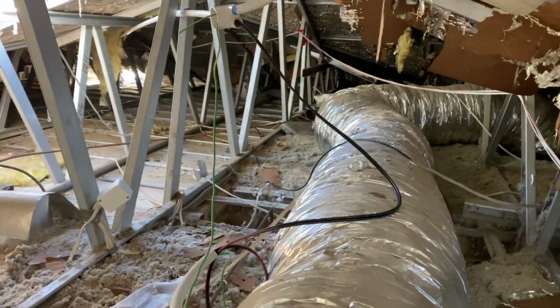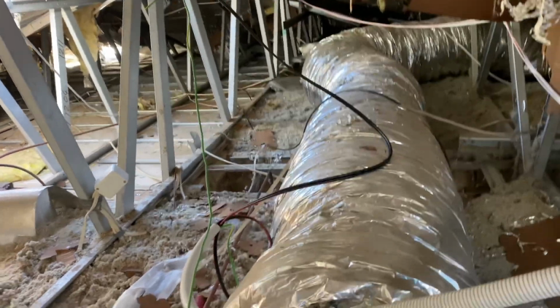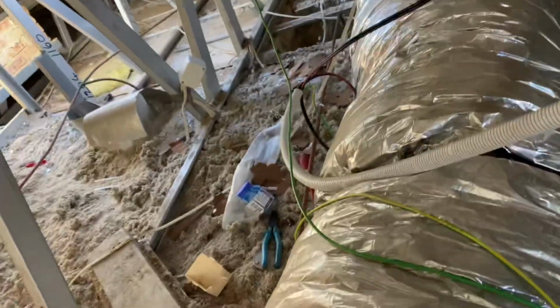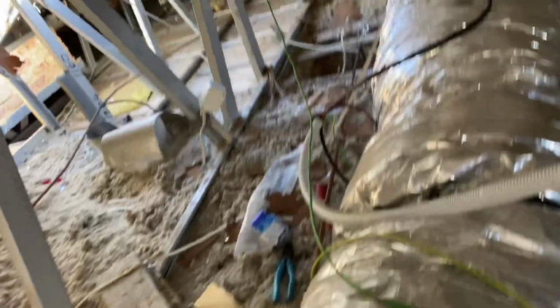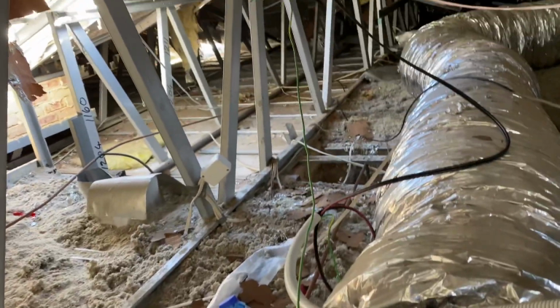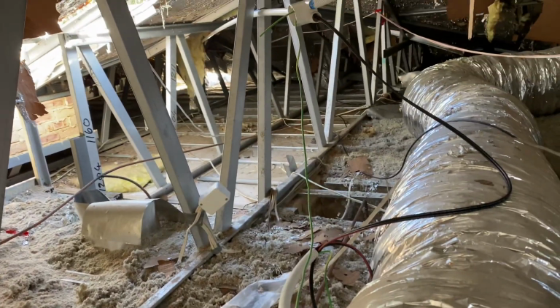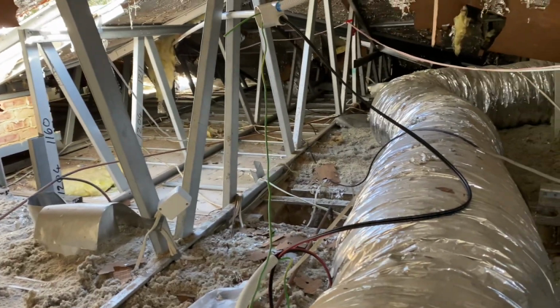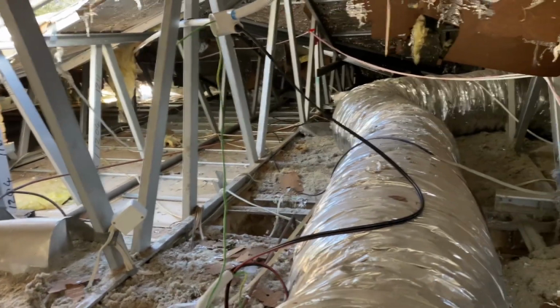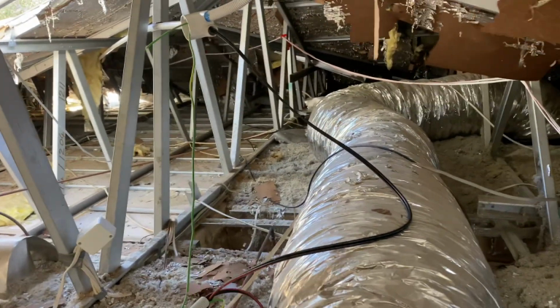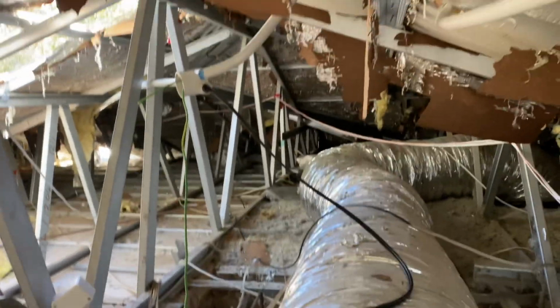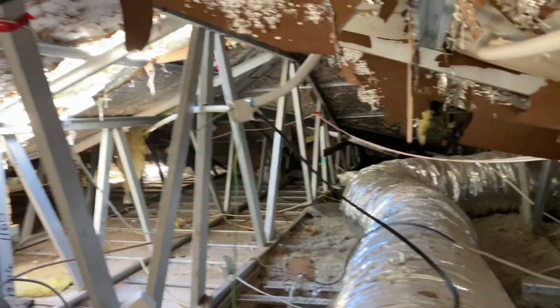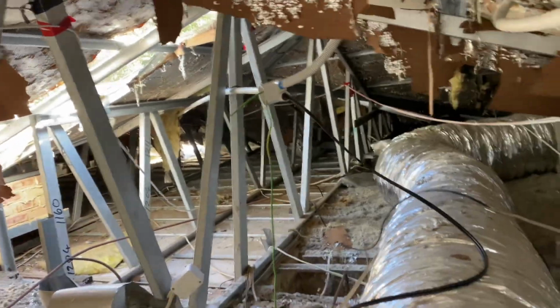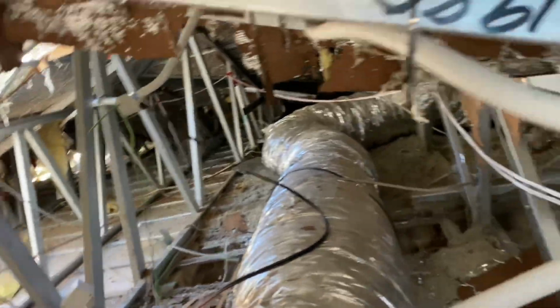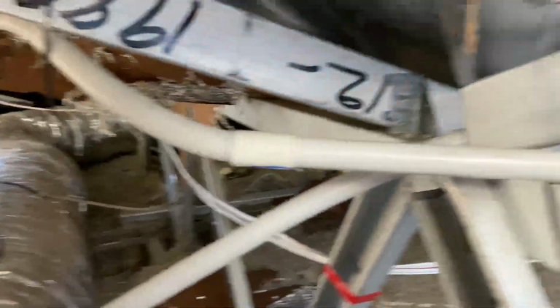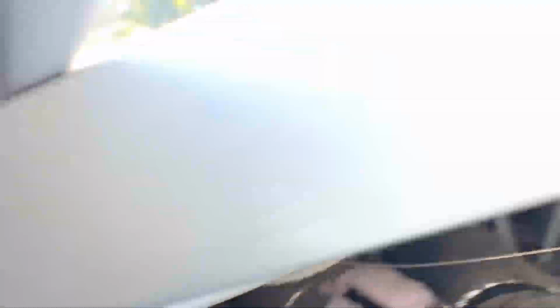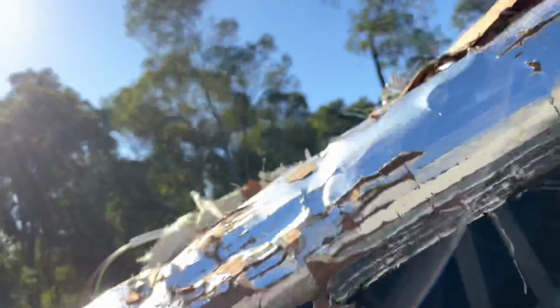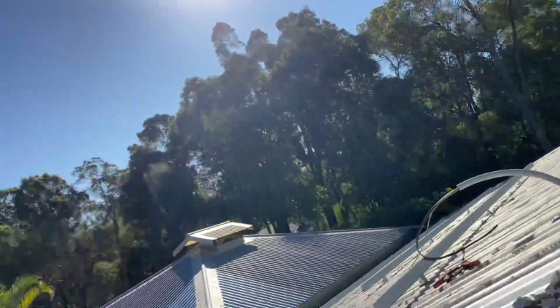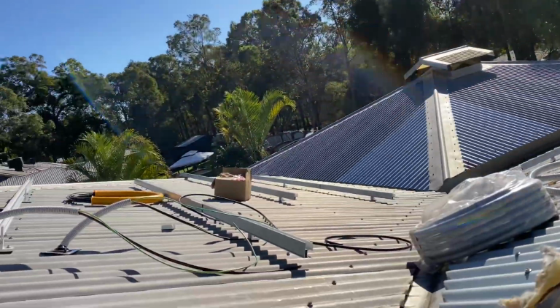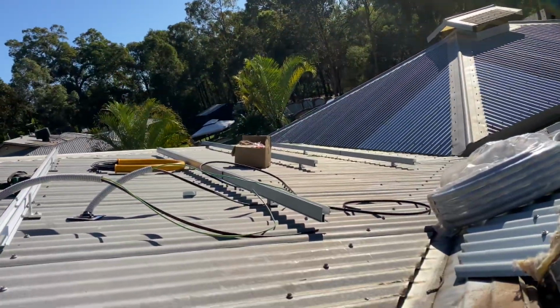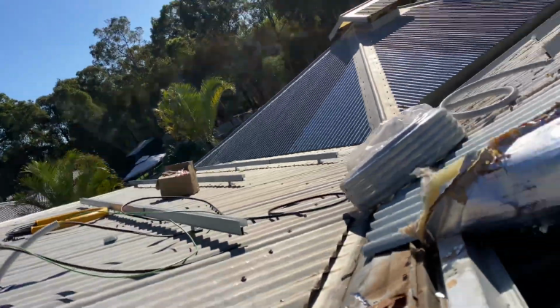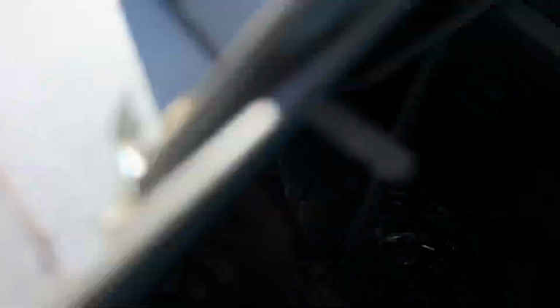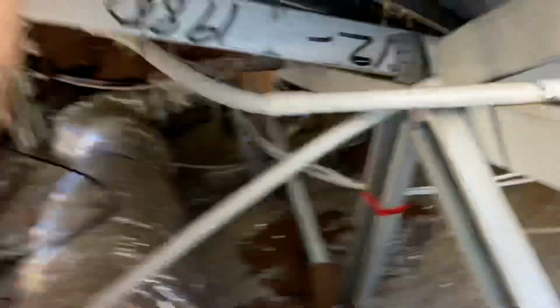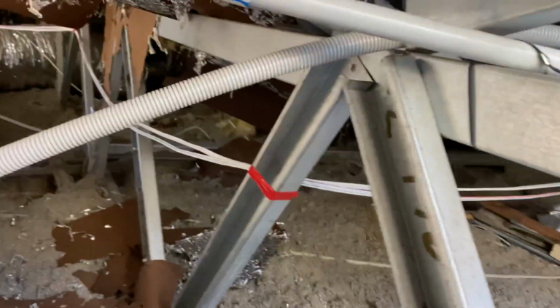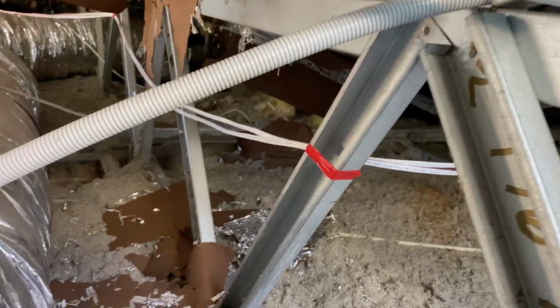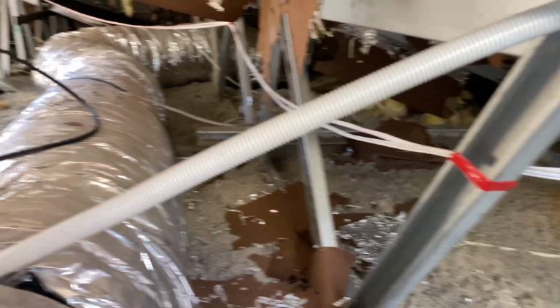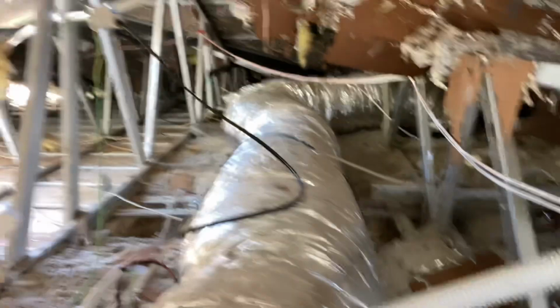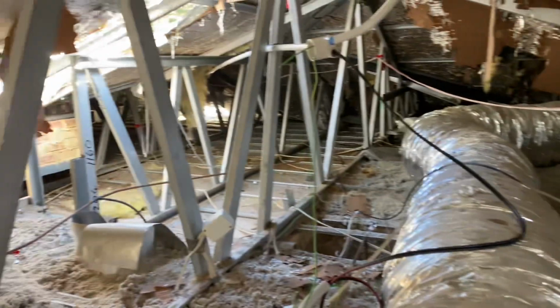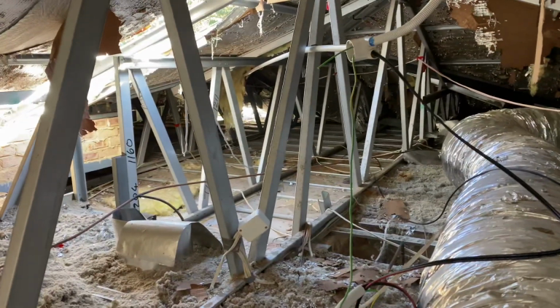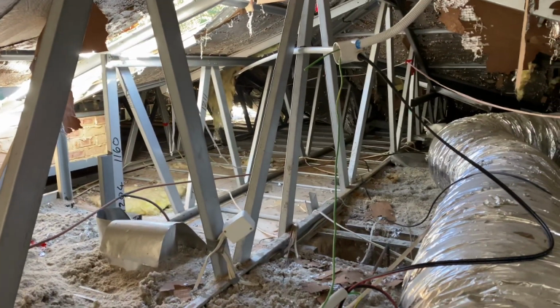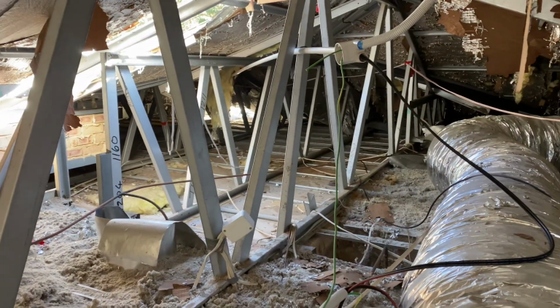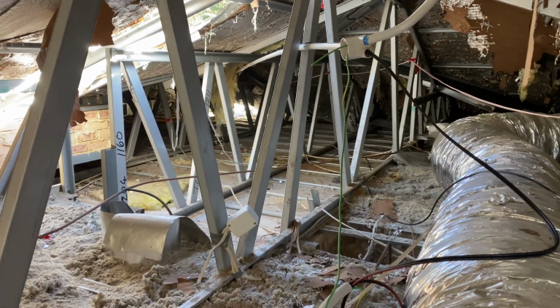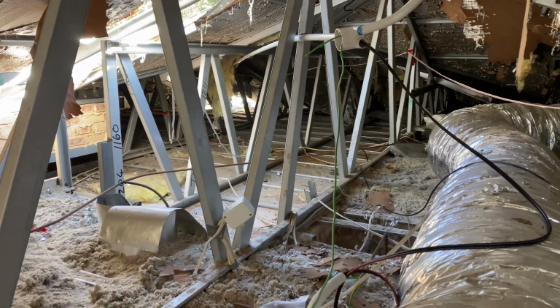G'day viewers, Soul Loon Australia. This is inside a roof — it's a tin roof on the outside, as you can see out there. And inside we've got these horrible things called steel trusses.